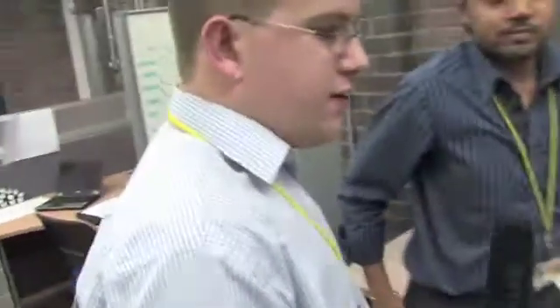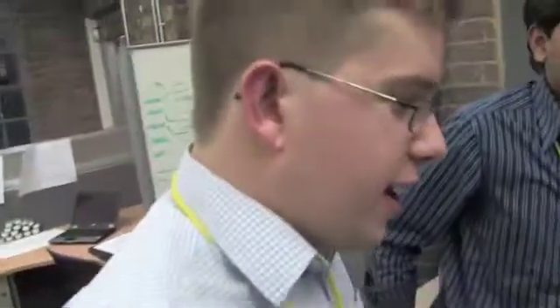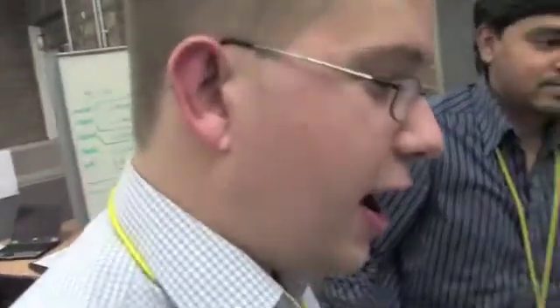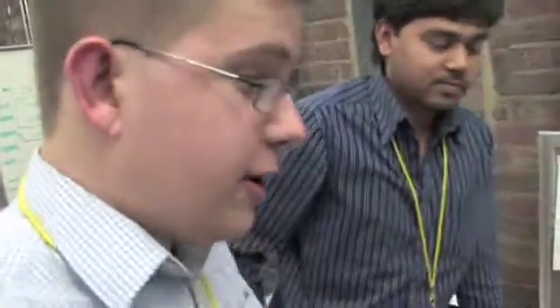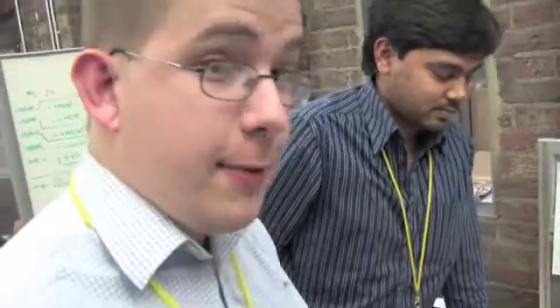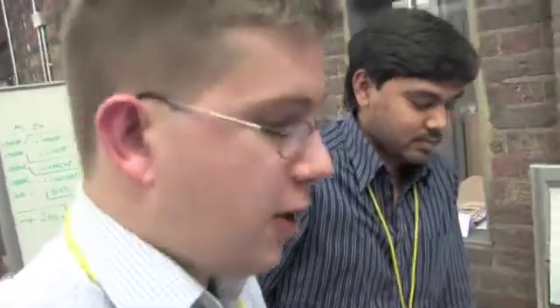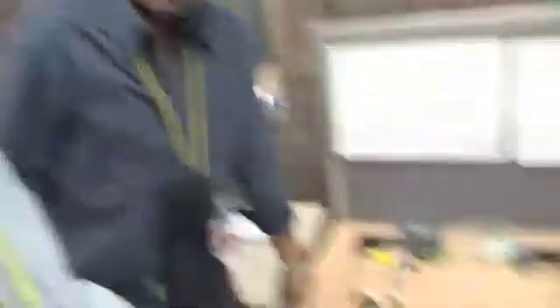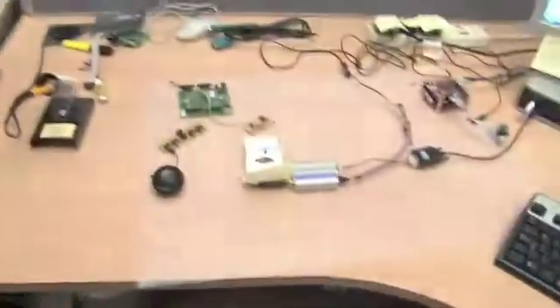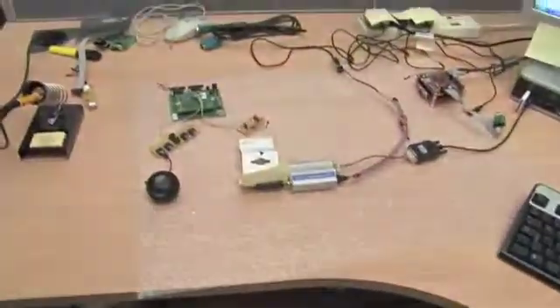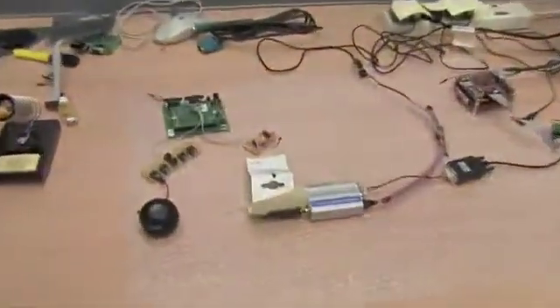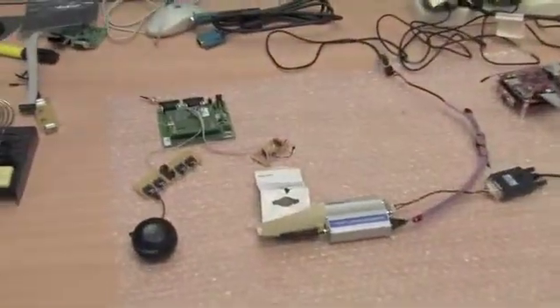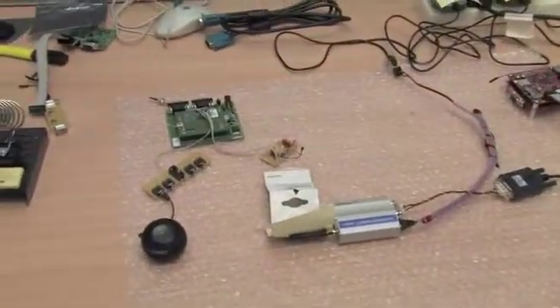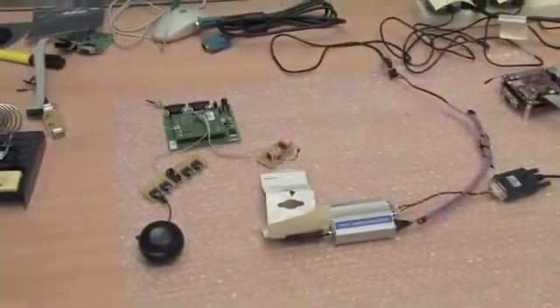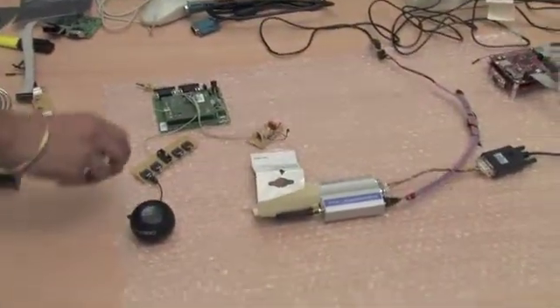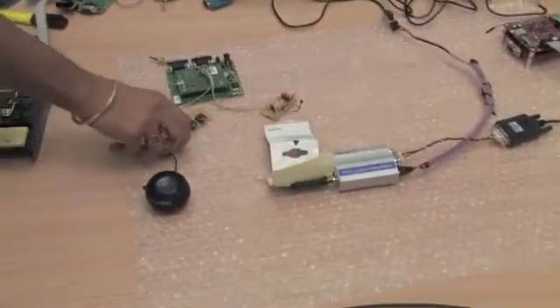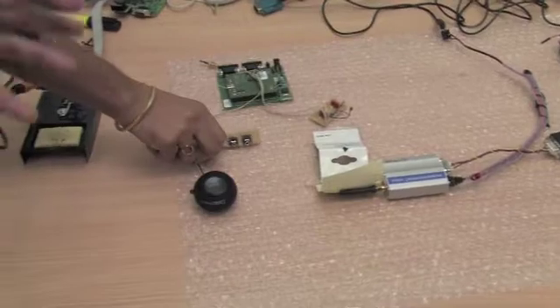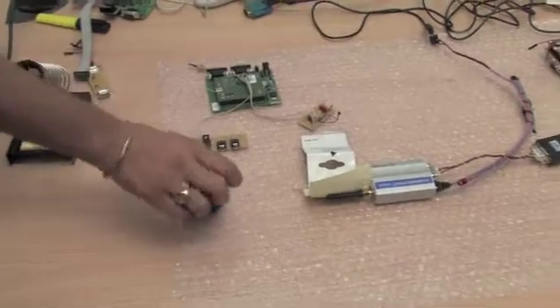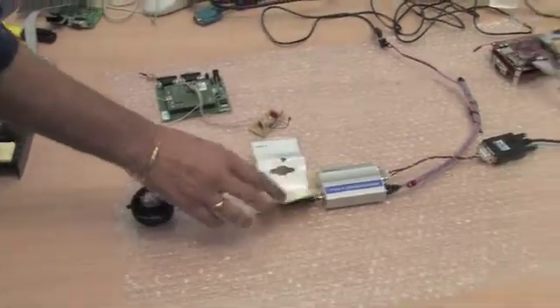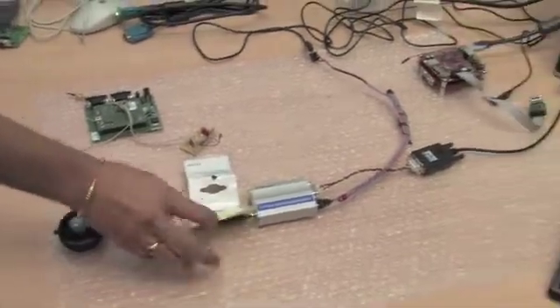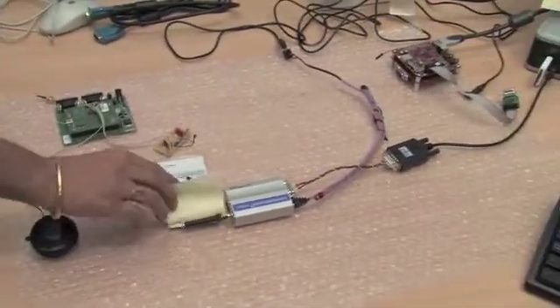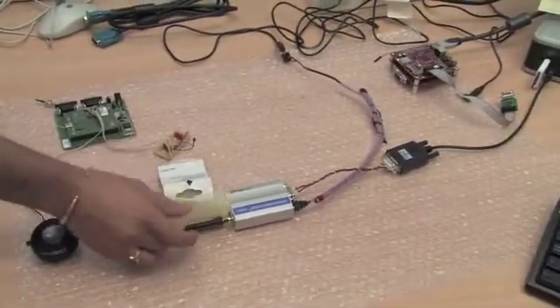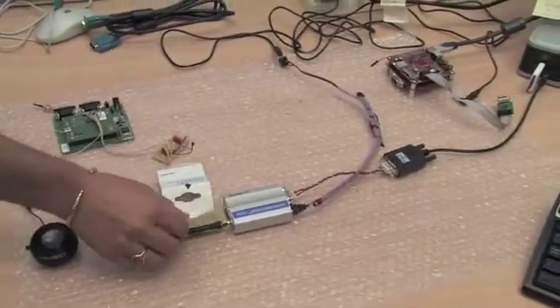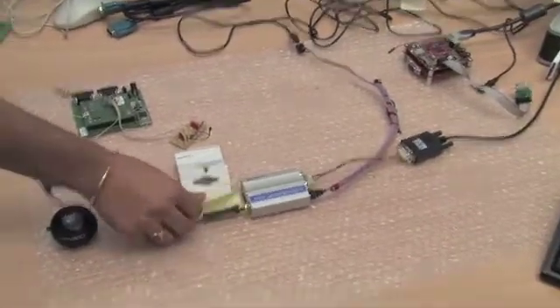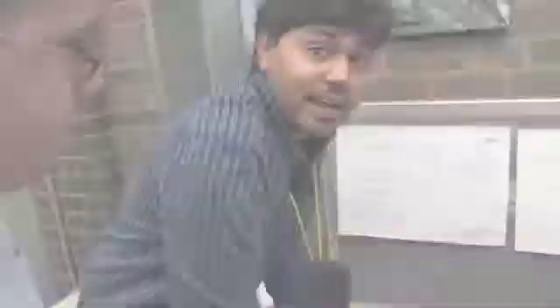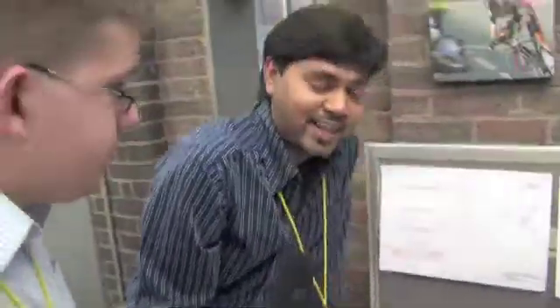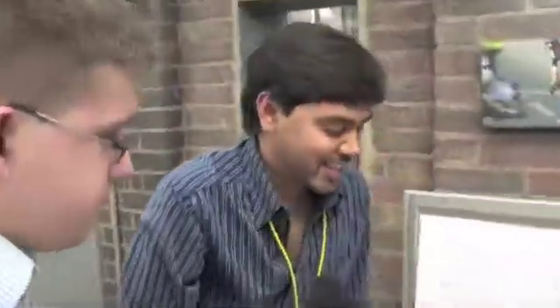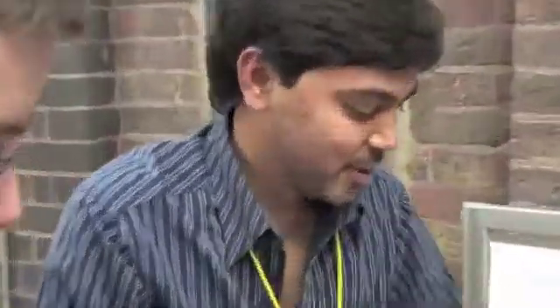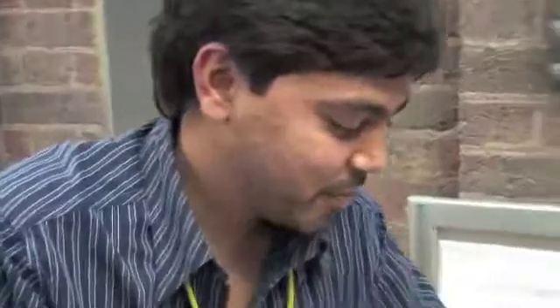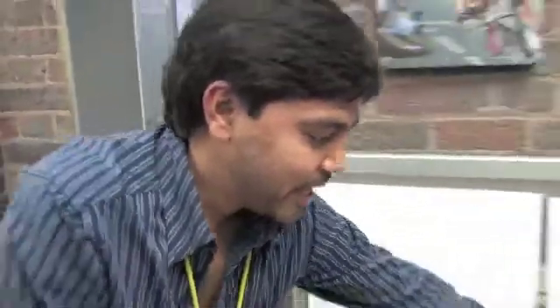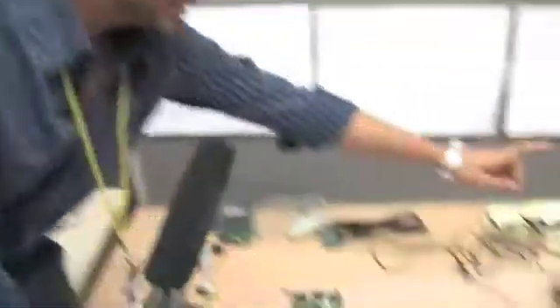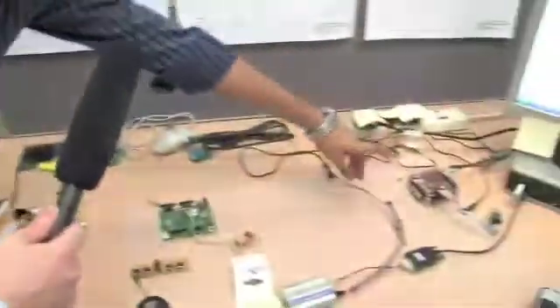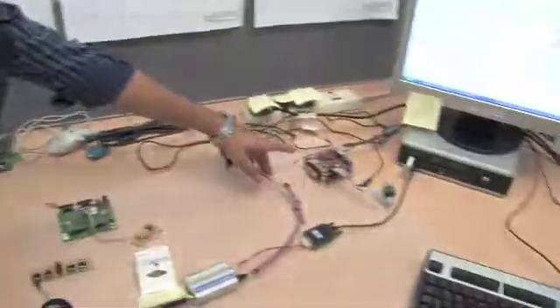Here we are looking at the table with a whole load of components from the Wild Ducks project. Let's get someone who really knows what he's talking about to walk us through everything on the table. I'll start with the Beagle board first.